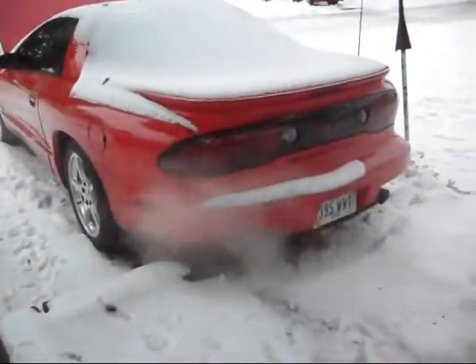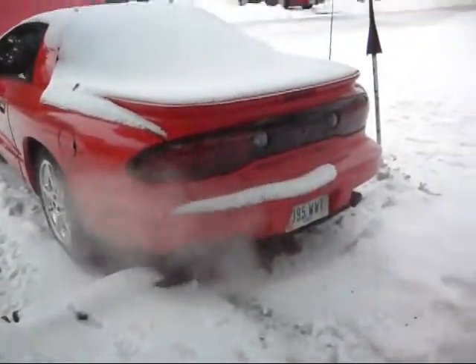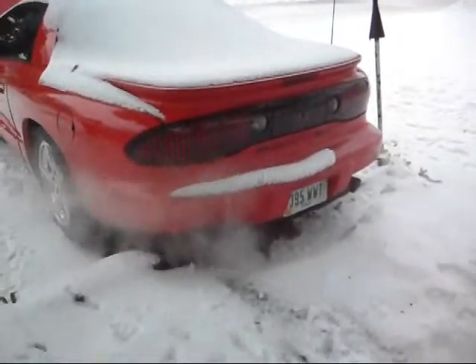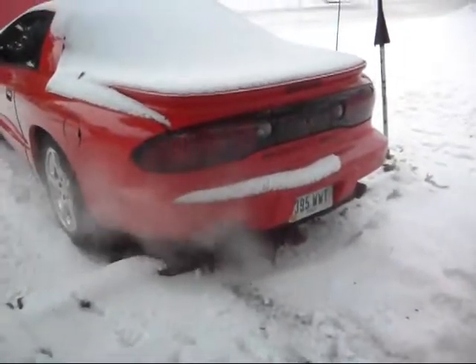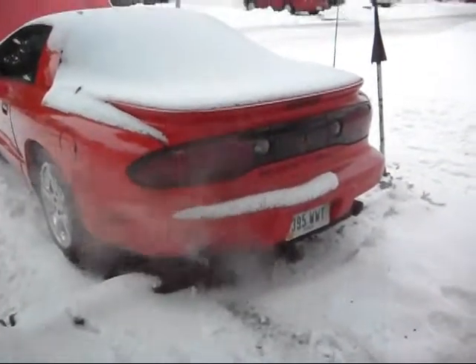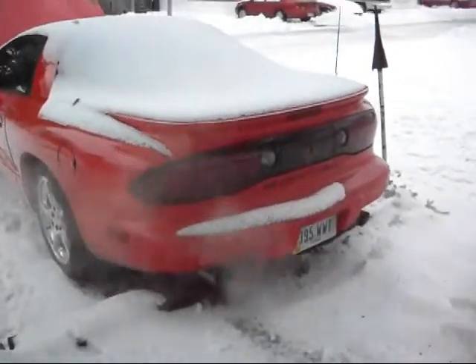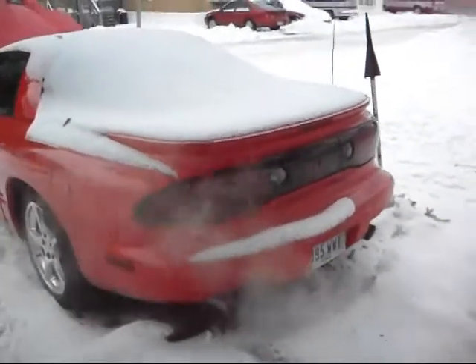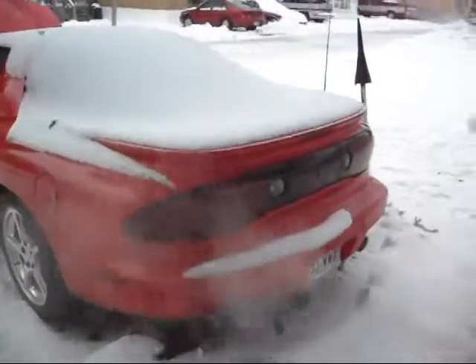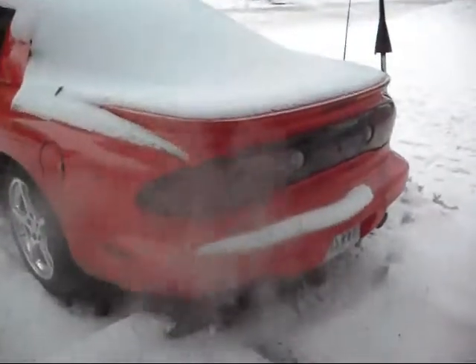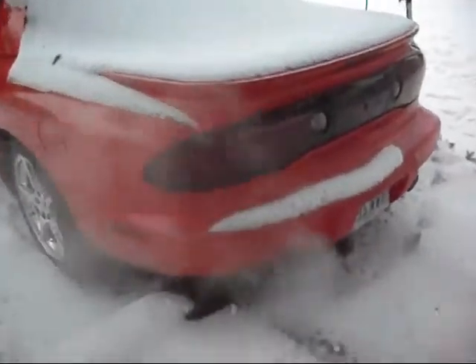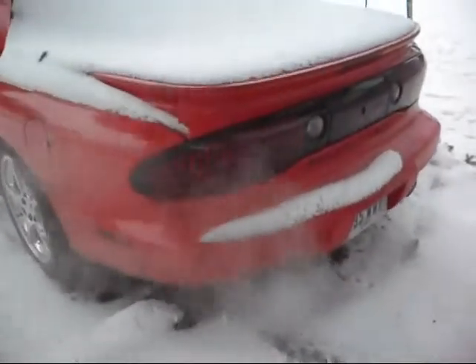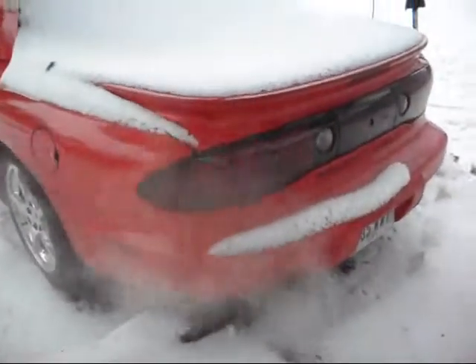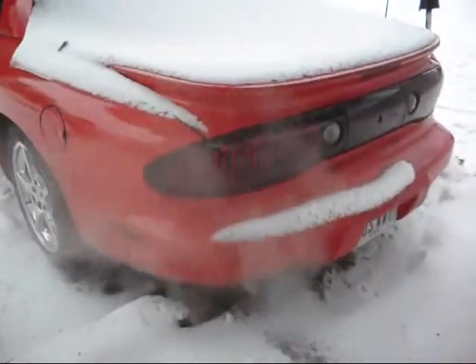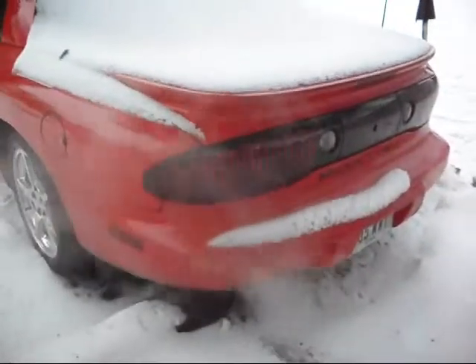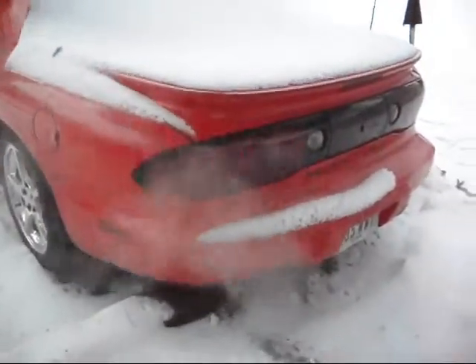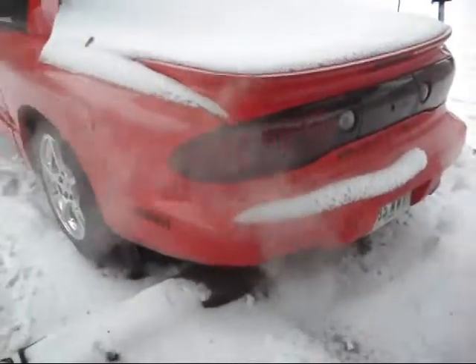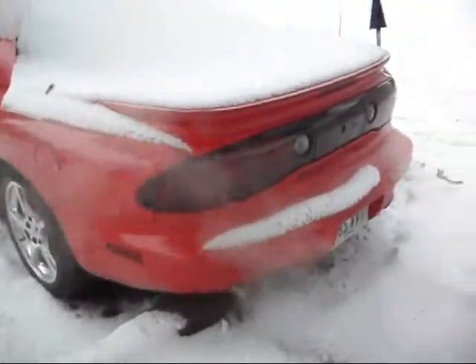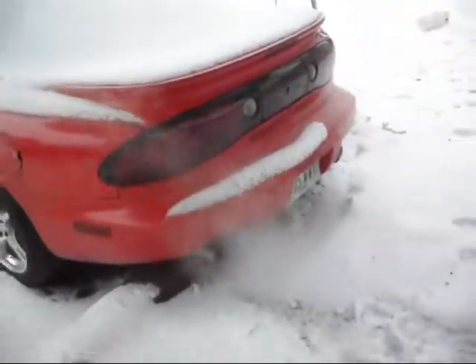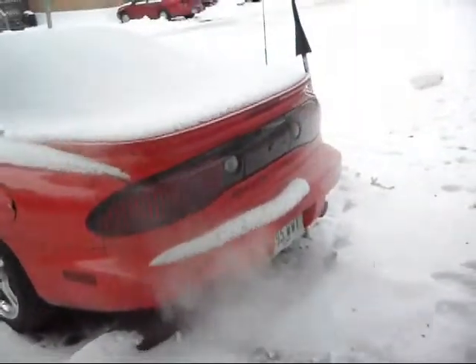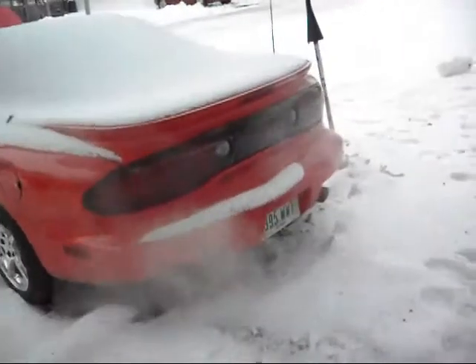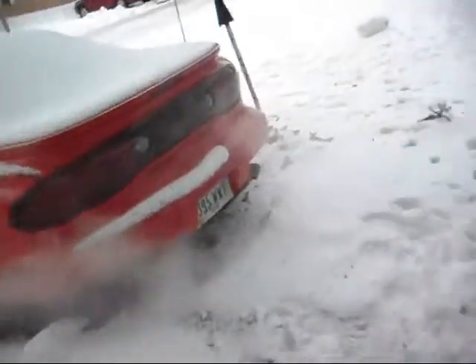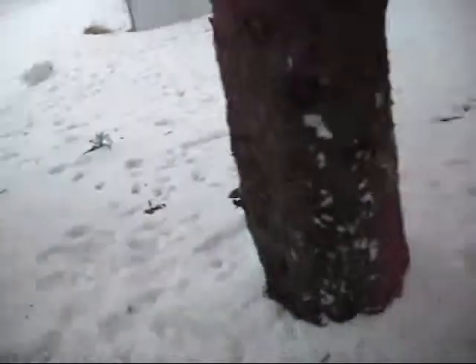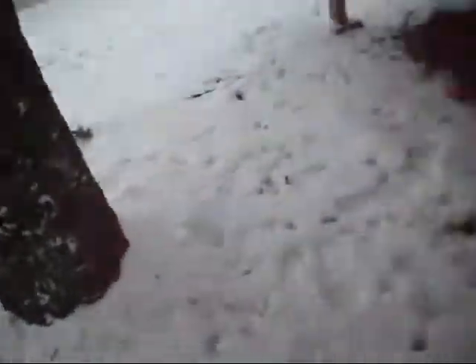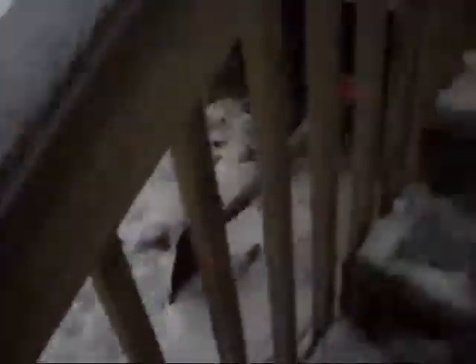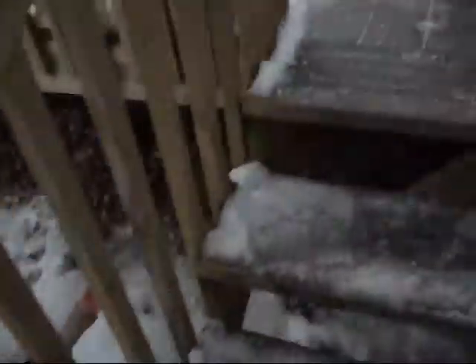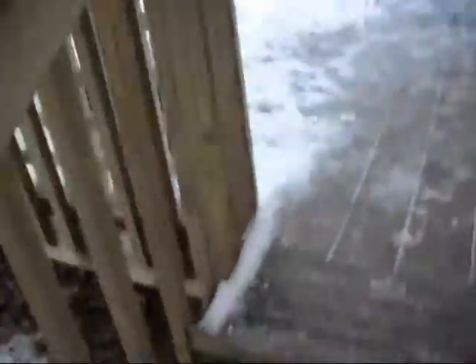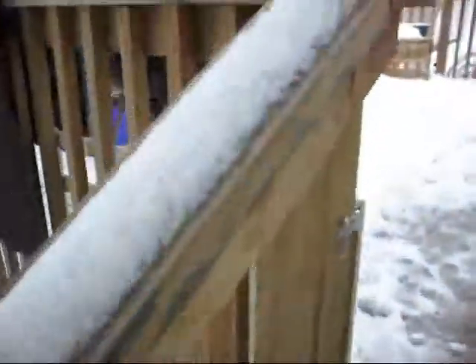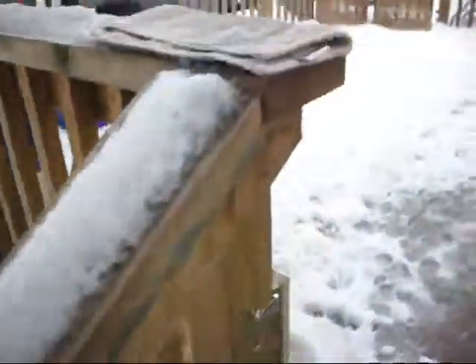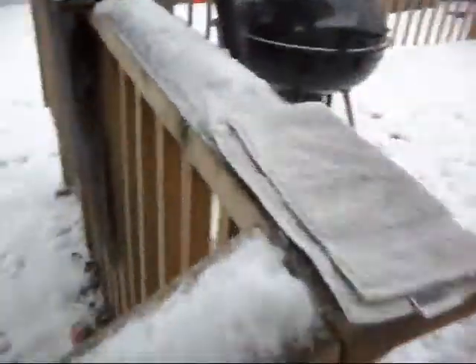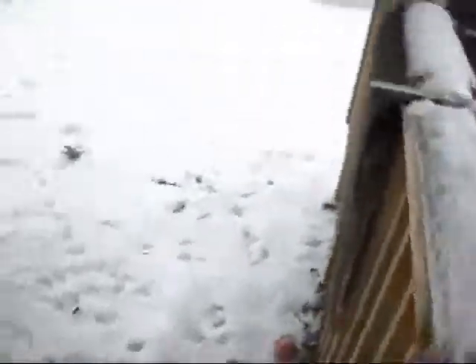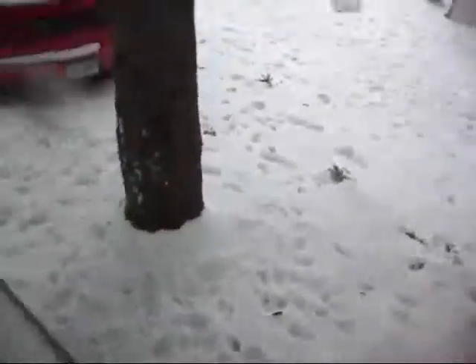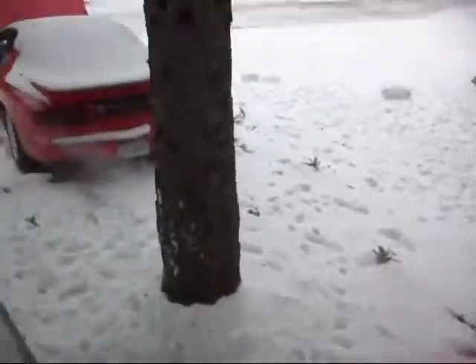Tail lights — I bought those off eBay. Quite expensive. They had a few scratches on them, so I used 2000-grit sandpaper and my buffing wheel. Those things look brand new right now.